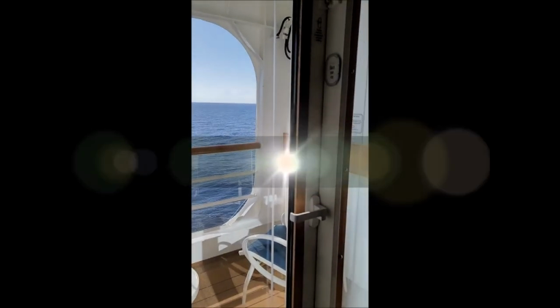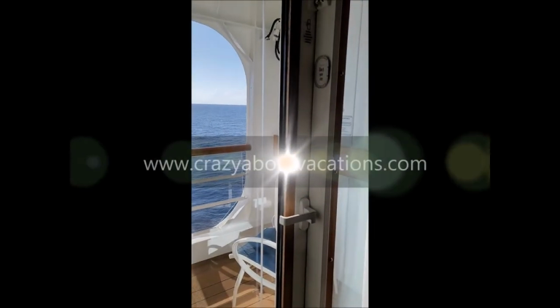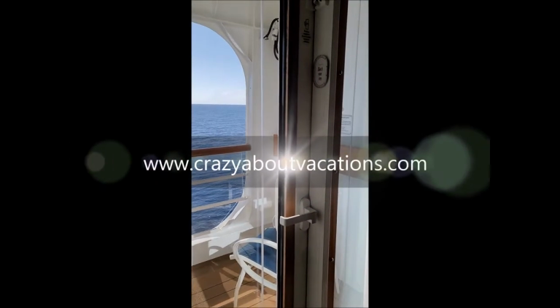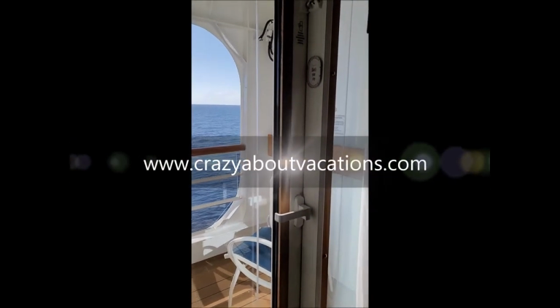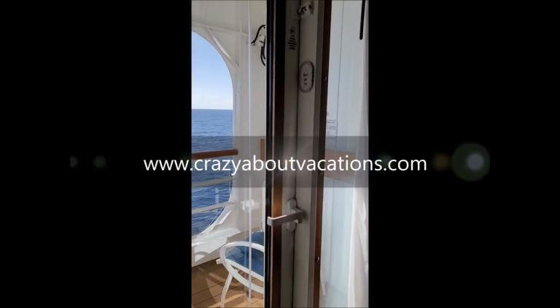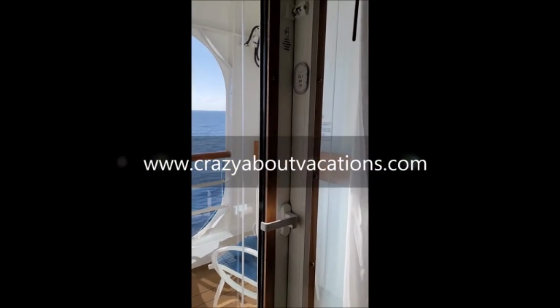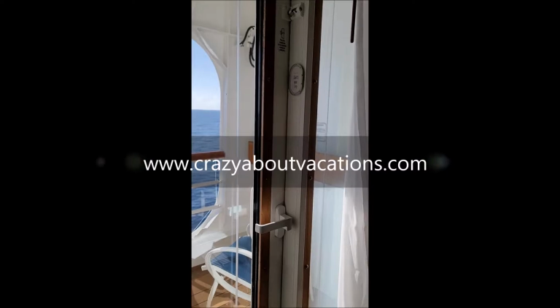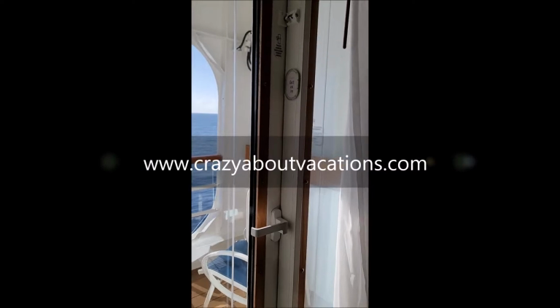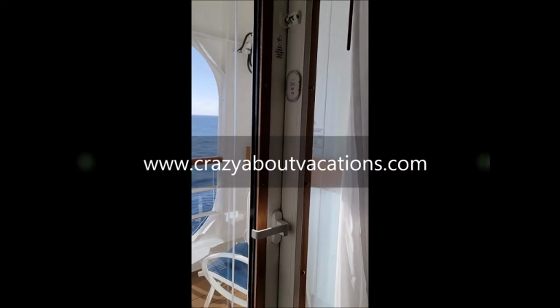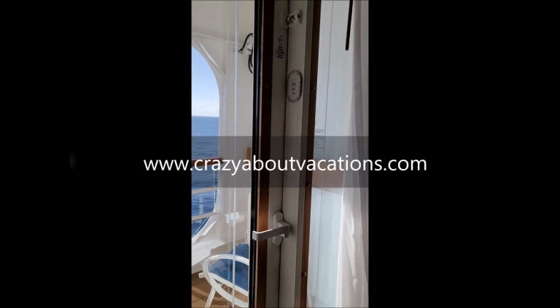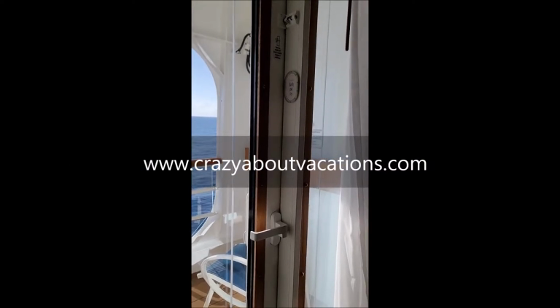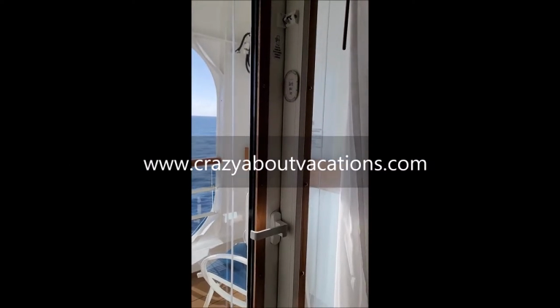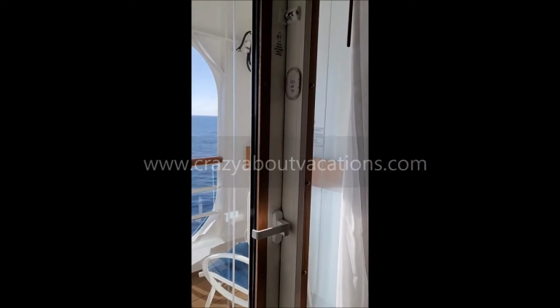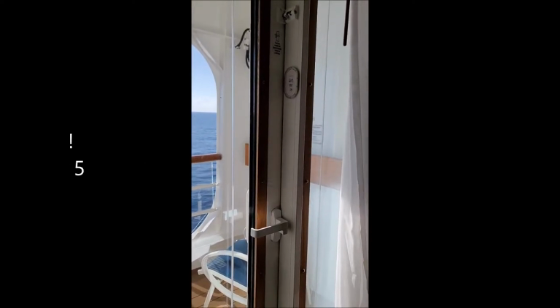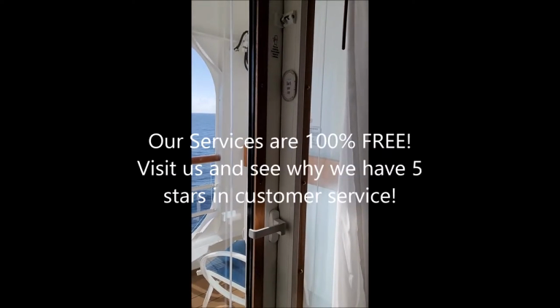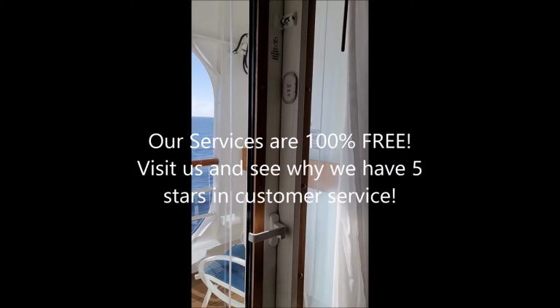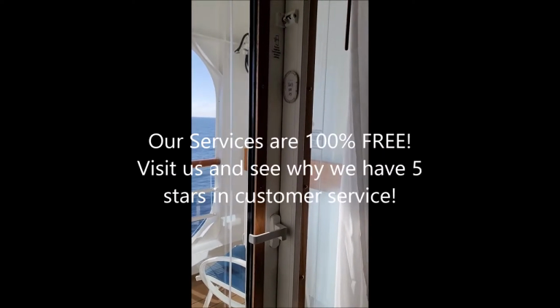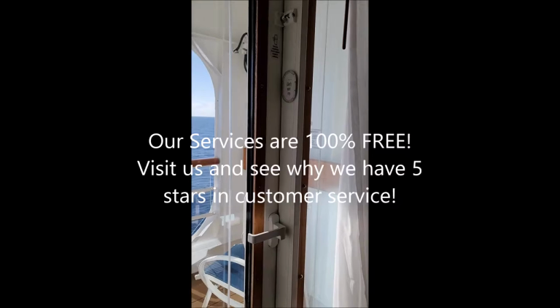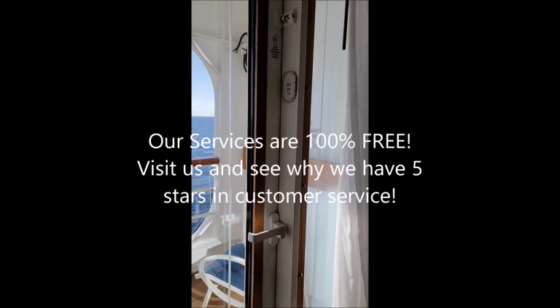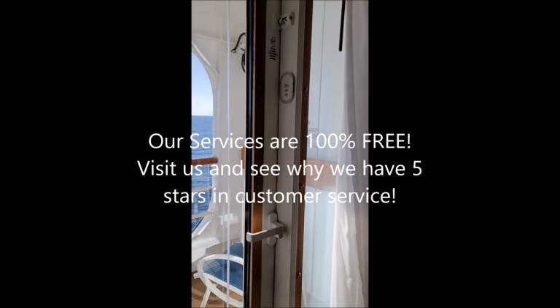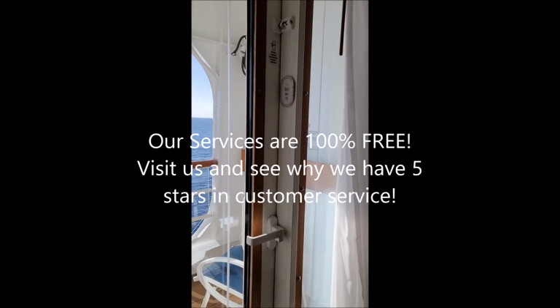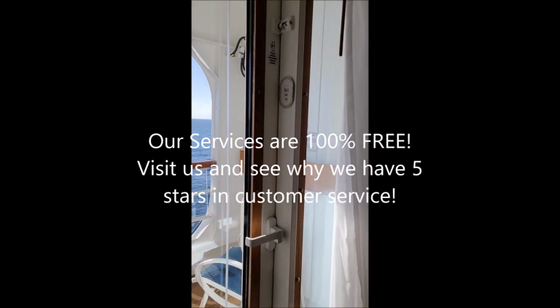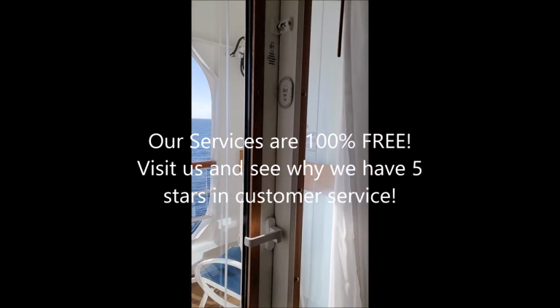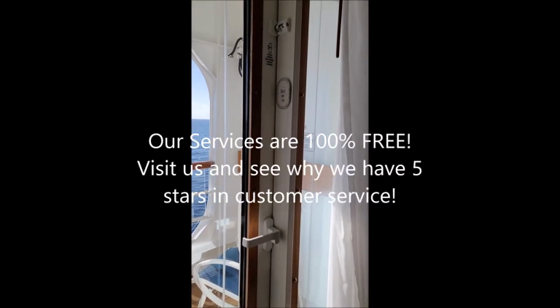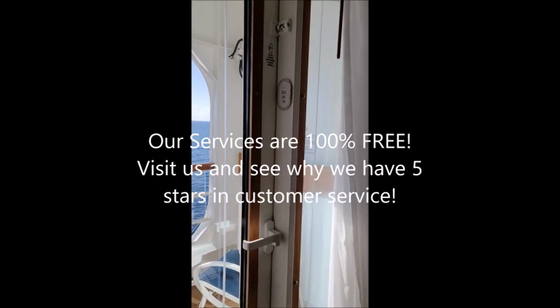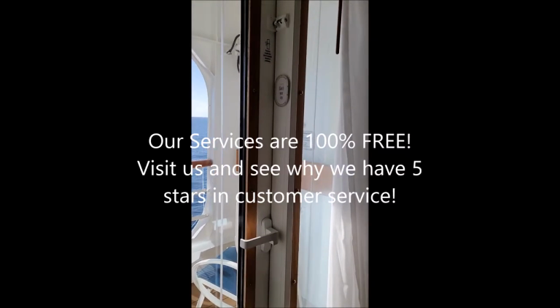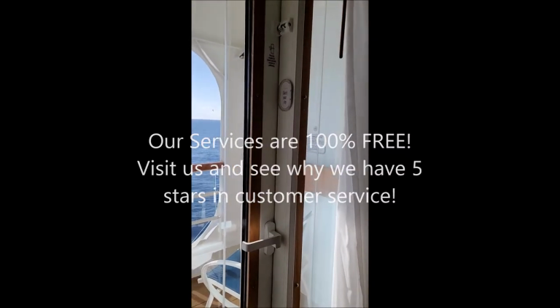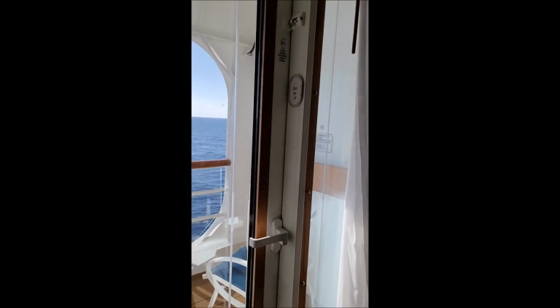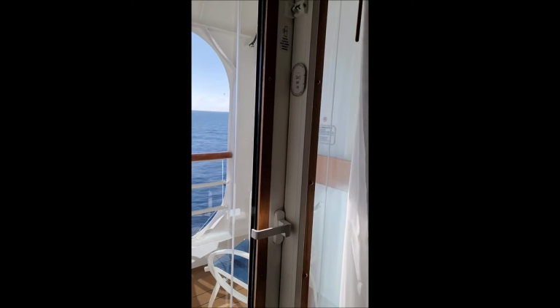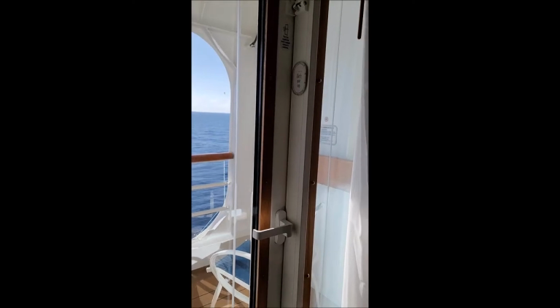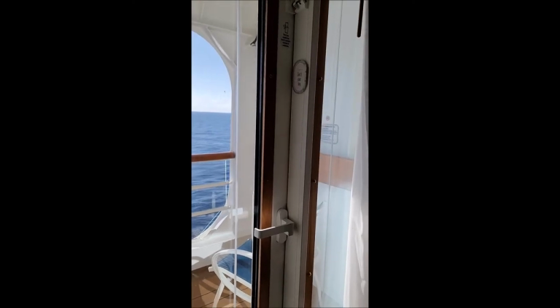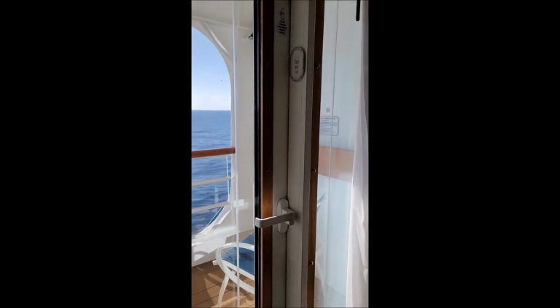Hey guys, it's Natasha with Crazy About Vacations. I wanted to show you the veranda doors on your Disney cruise for those of you getting the veranda stateroom. I know a lot of people have voiced their concerns that kids can open them, so I wanted to show you how this works.